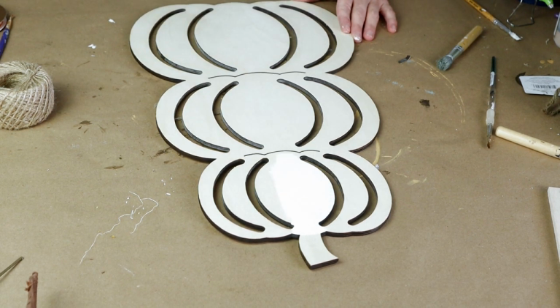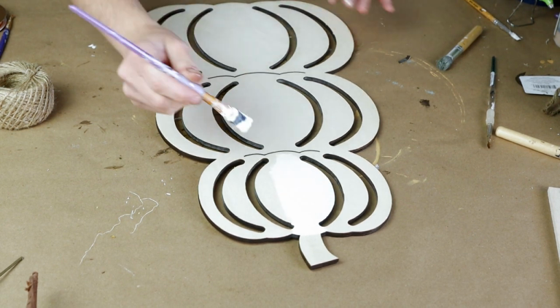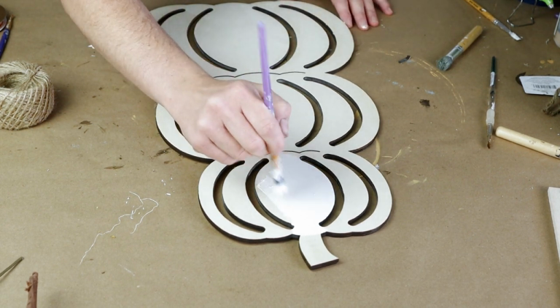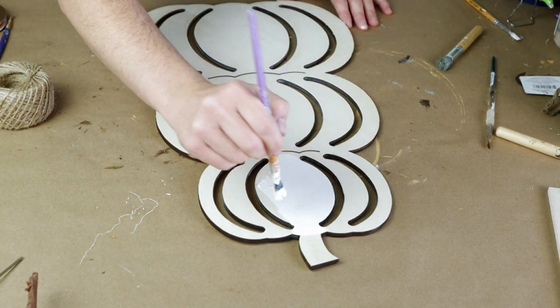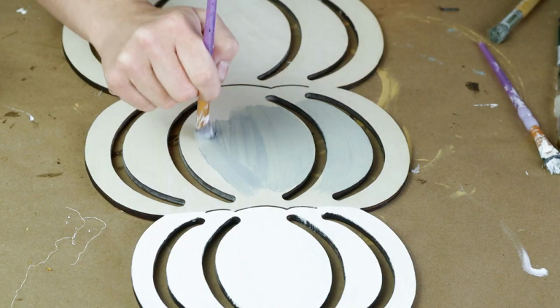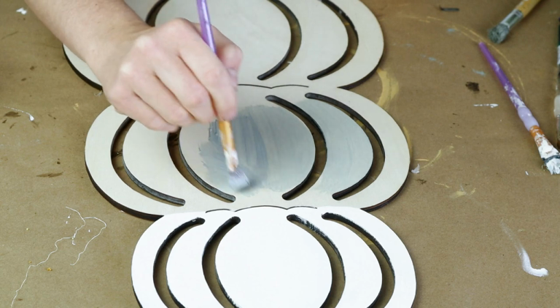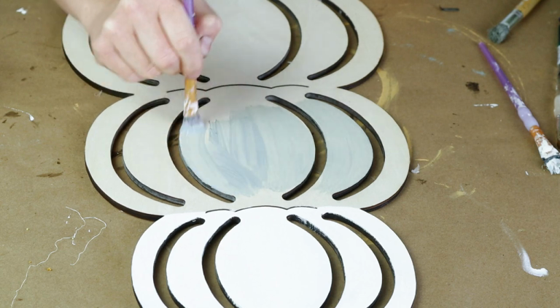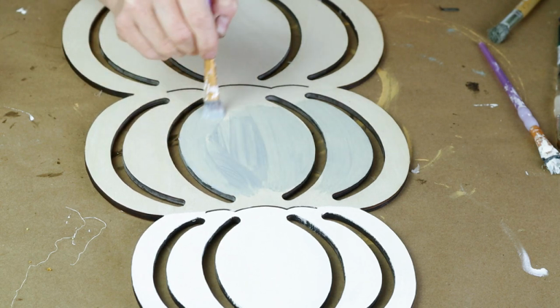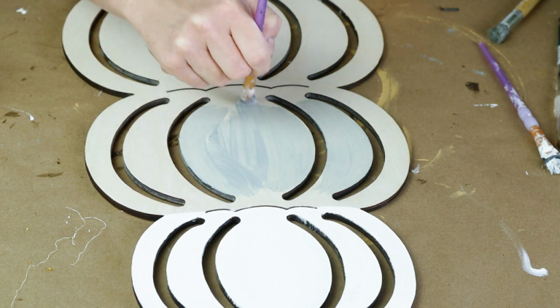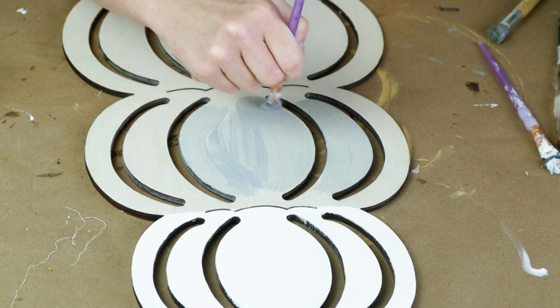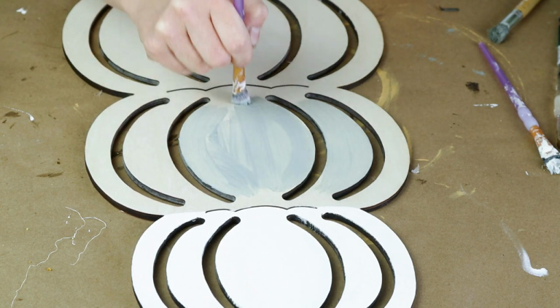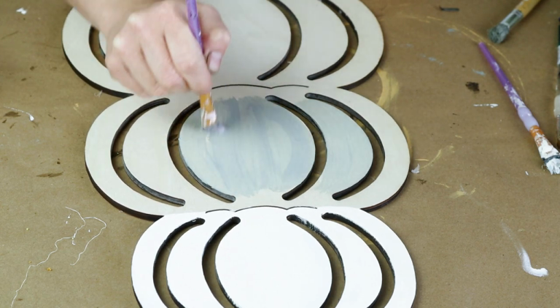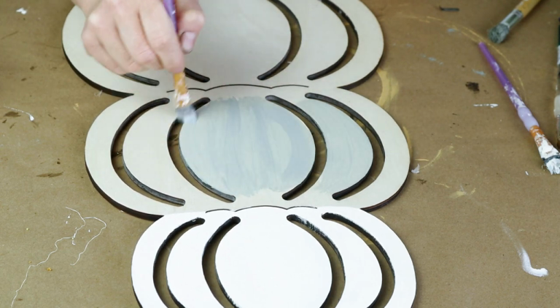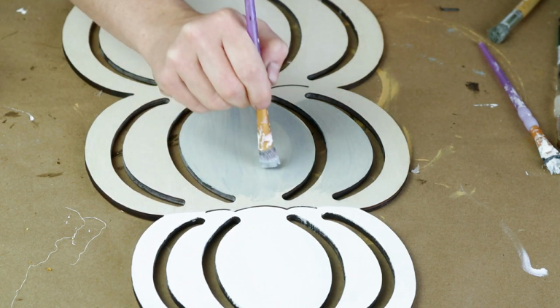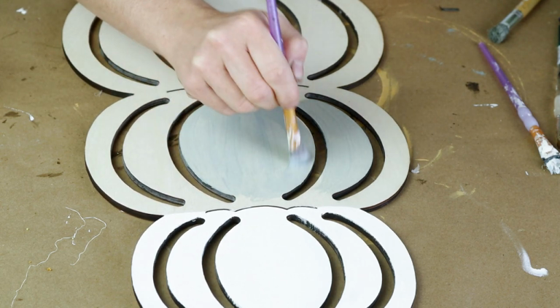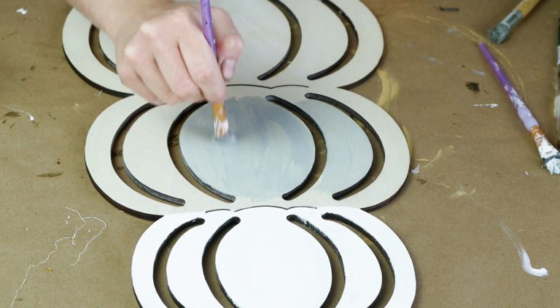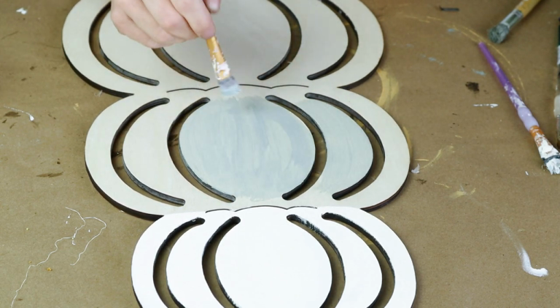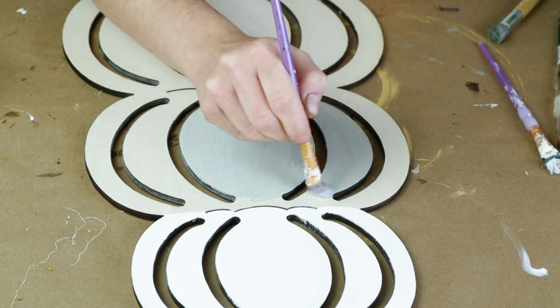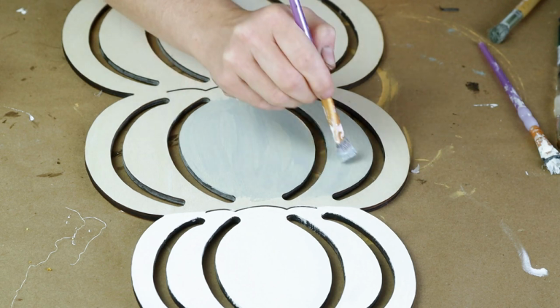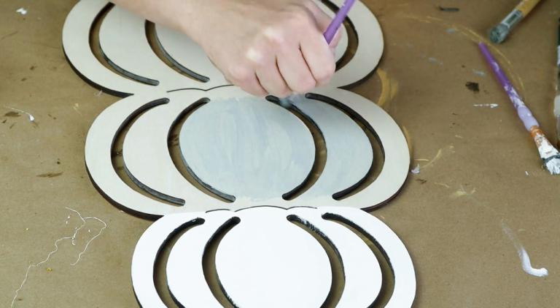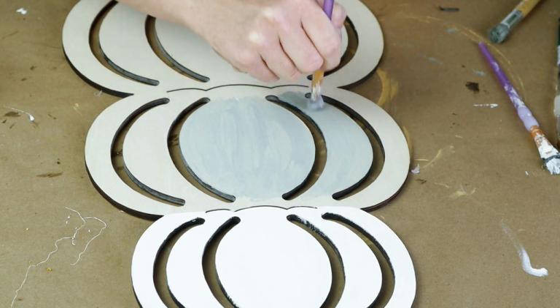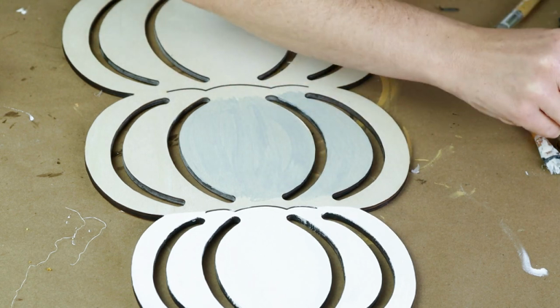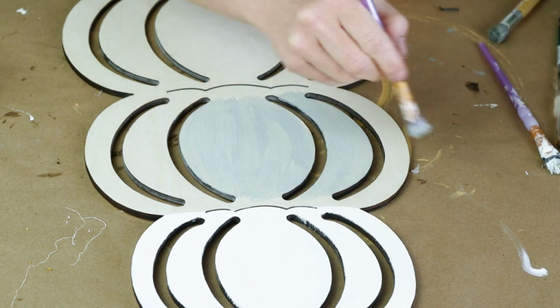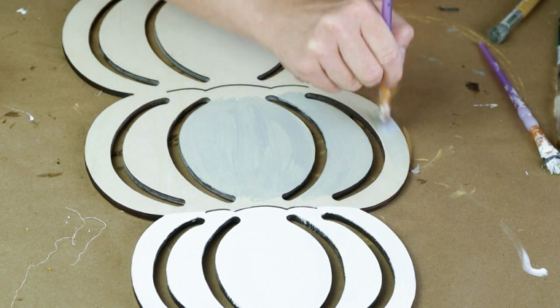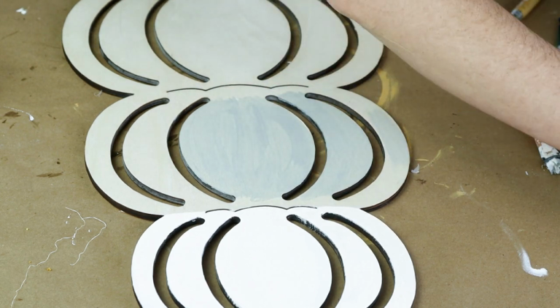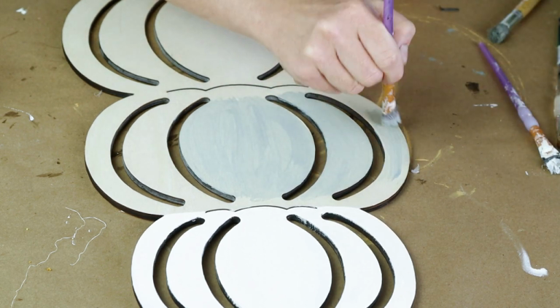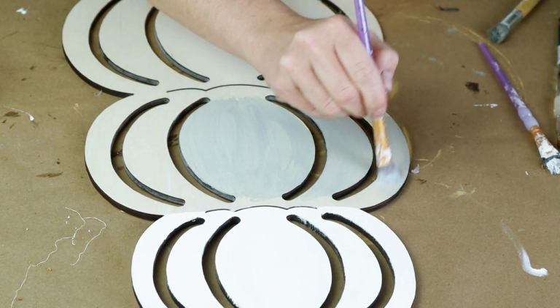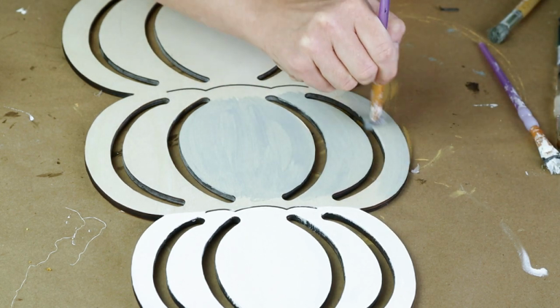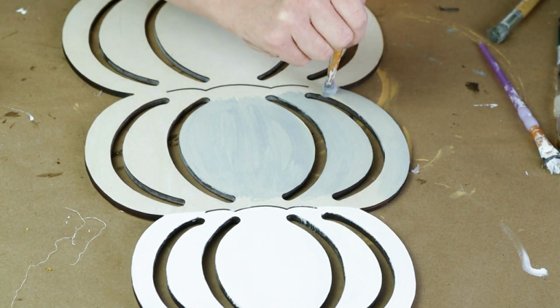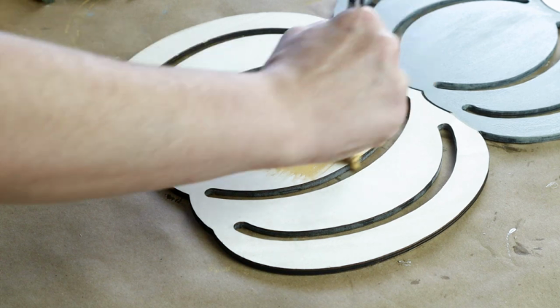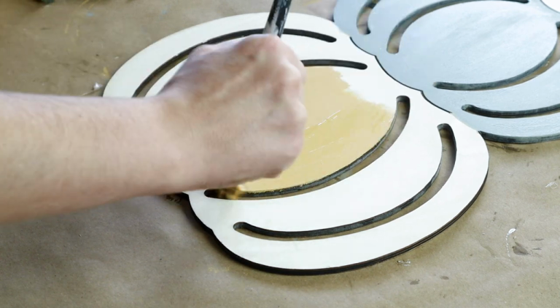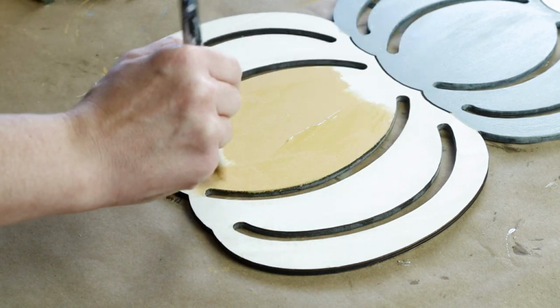Then I moved on to the middle pumpkin and I painted that with the Folk Art chalk paint in the color hazelnut. This paint color is a little bit more sheer so I did do three coats of that paint to get it all covered the way I wanted it to be.